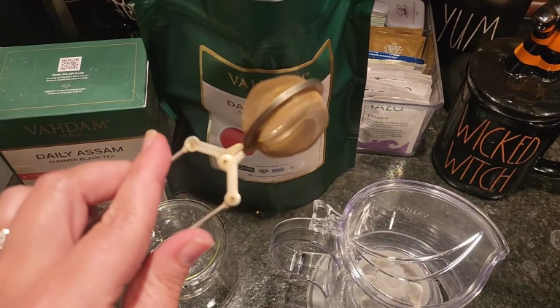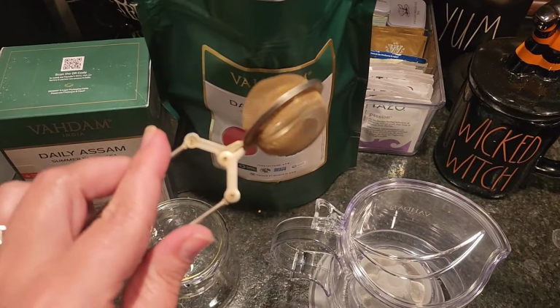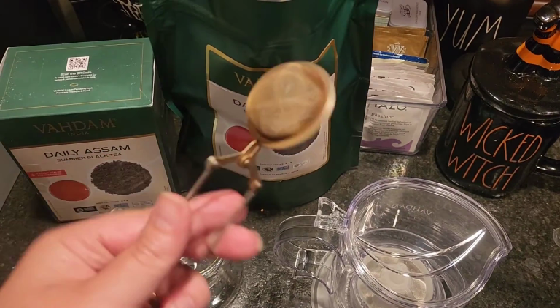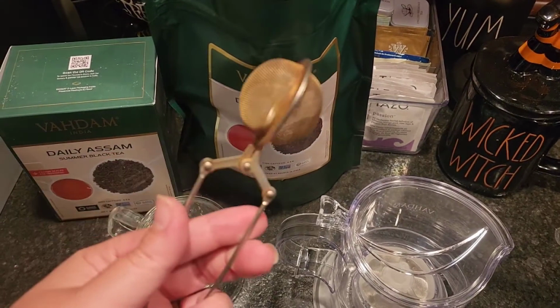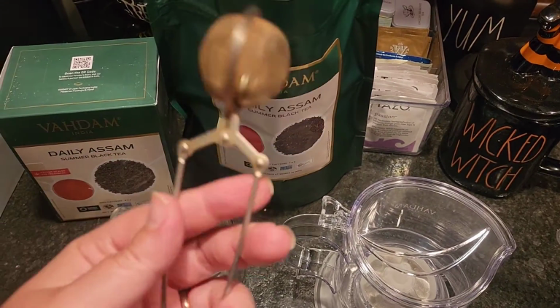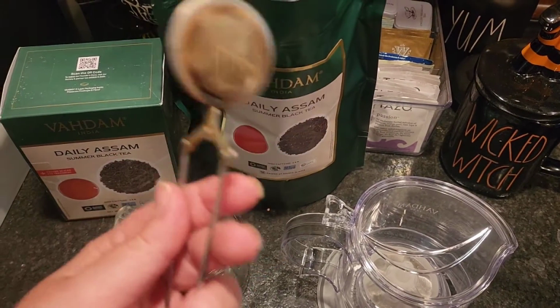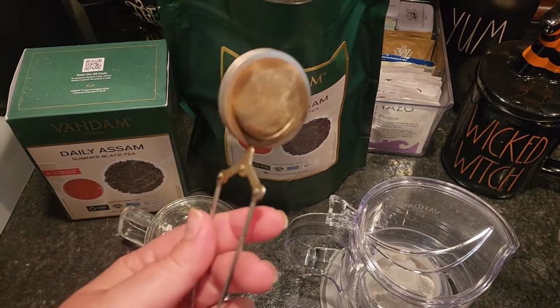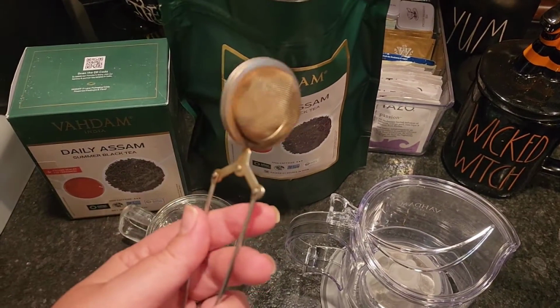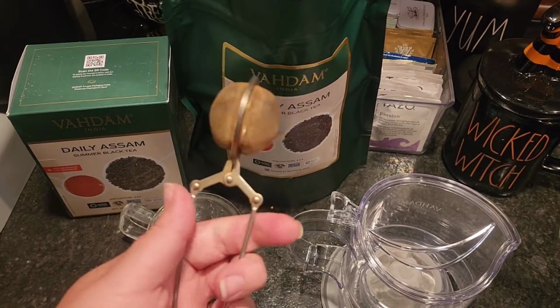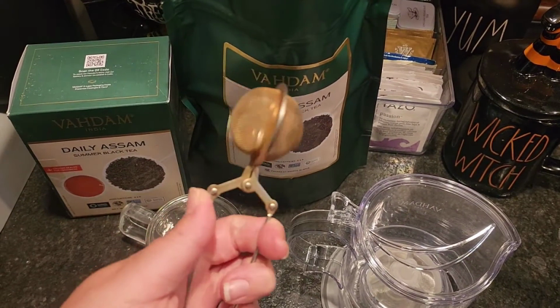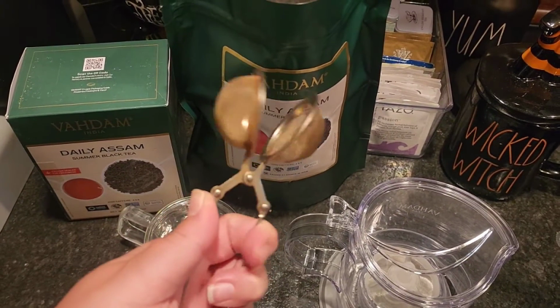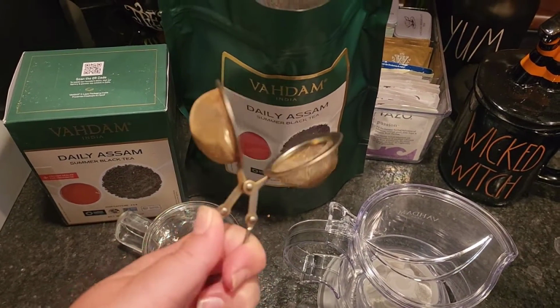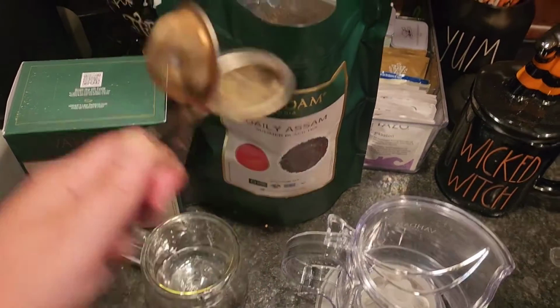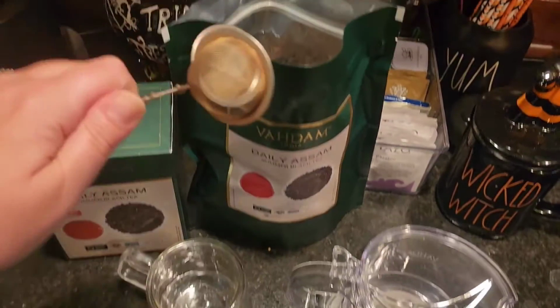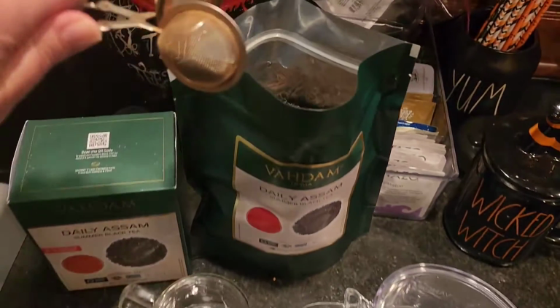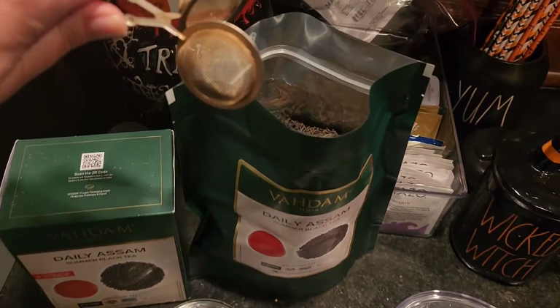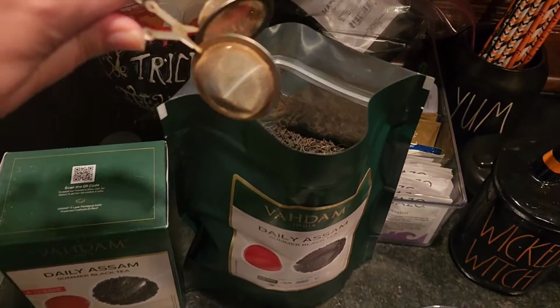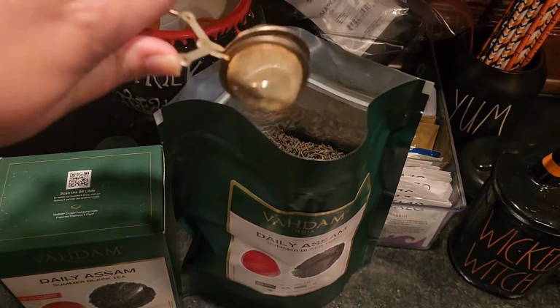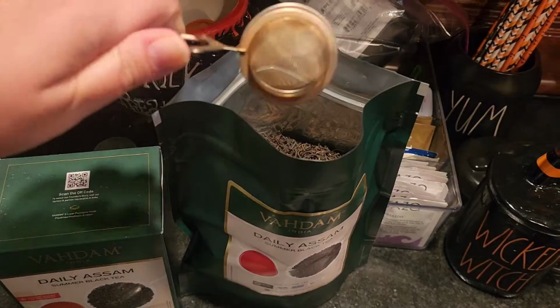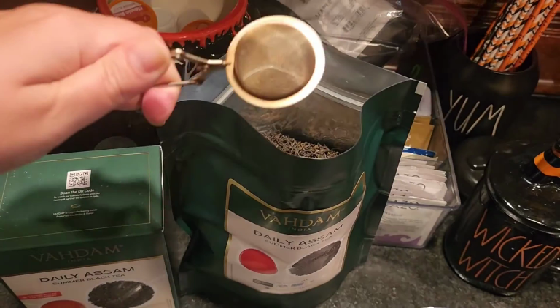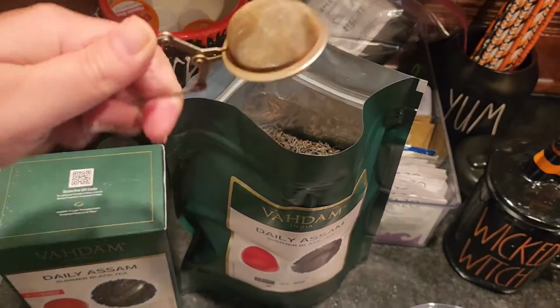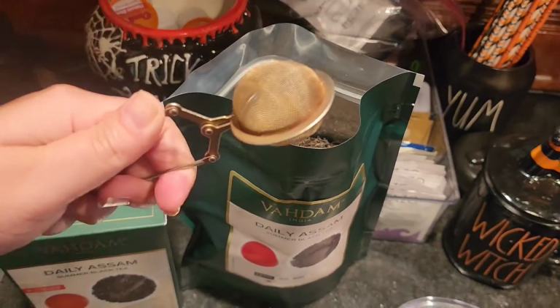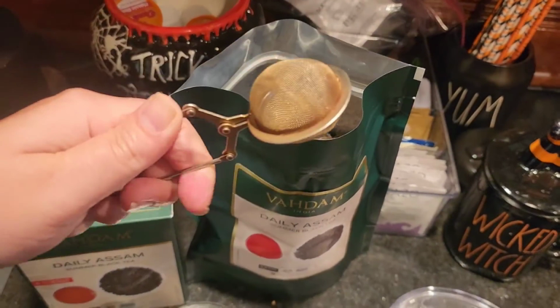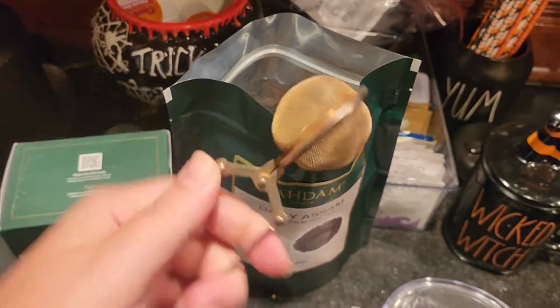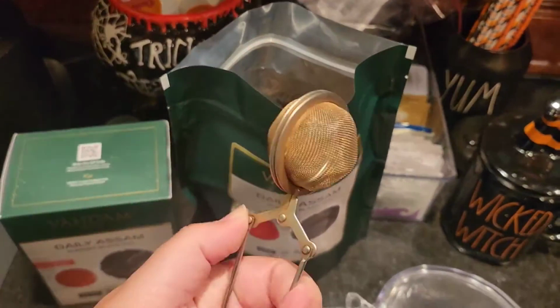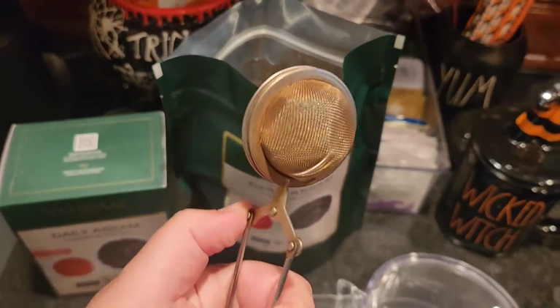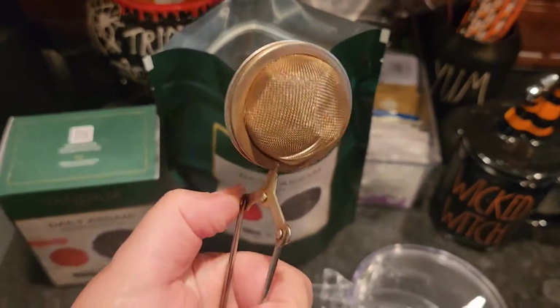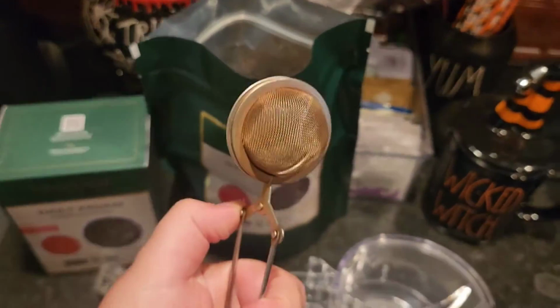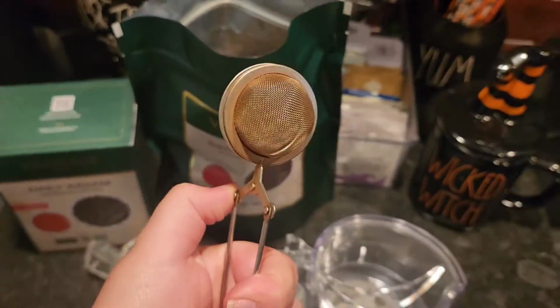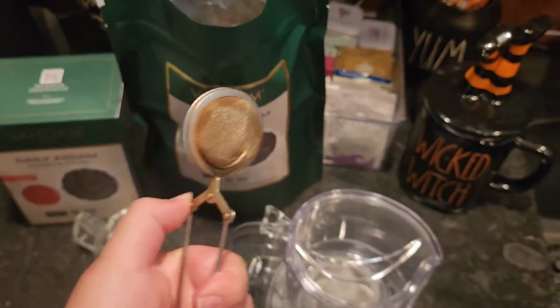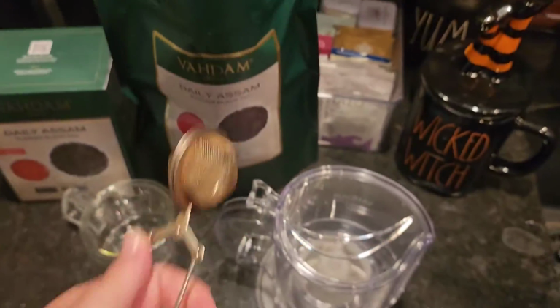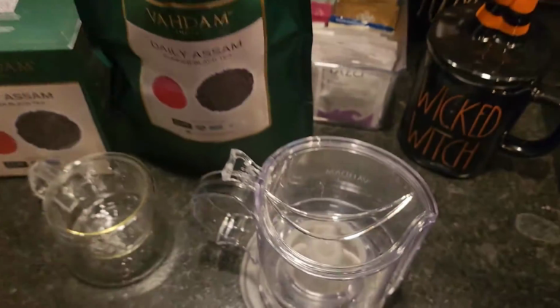Typically I'm trying to use a device like this — where you reach down in there and get your loose leaf and come back out. However, I'm really, really messy with these.